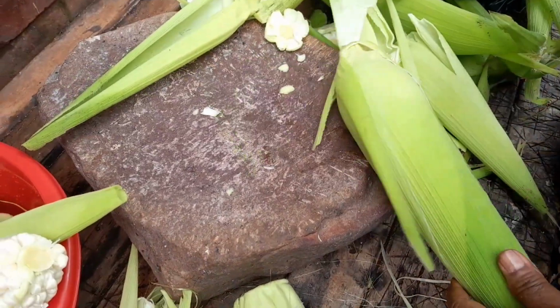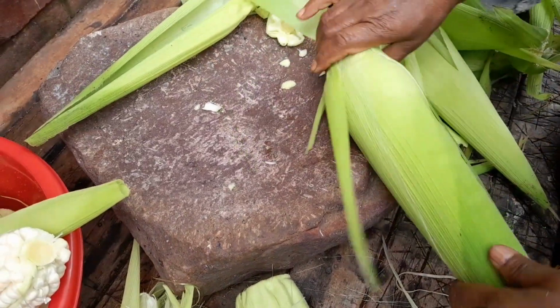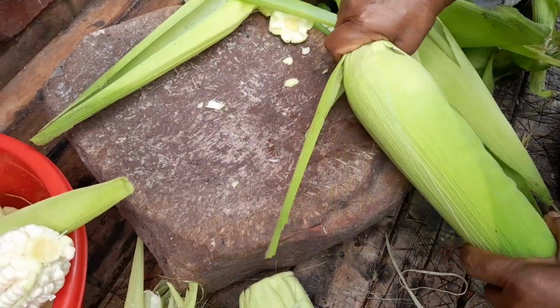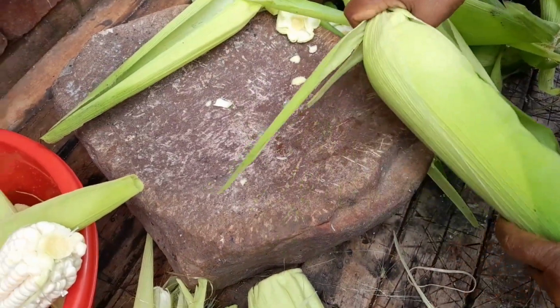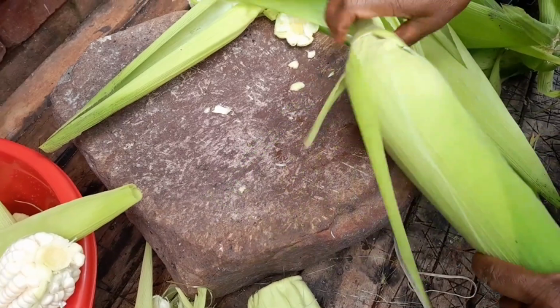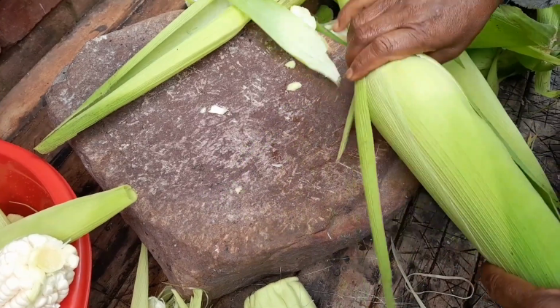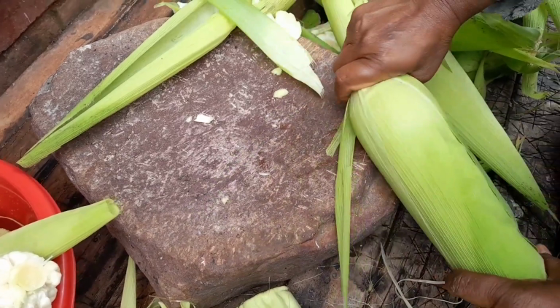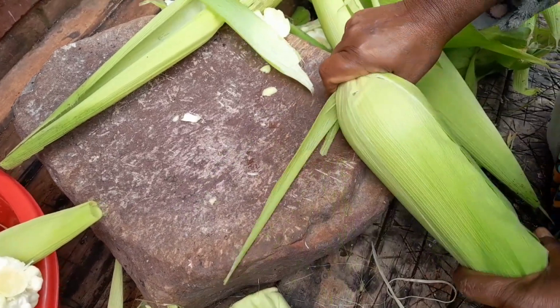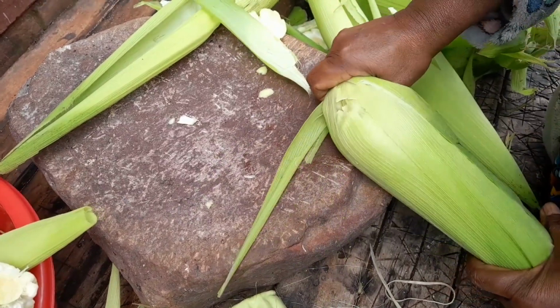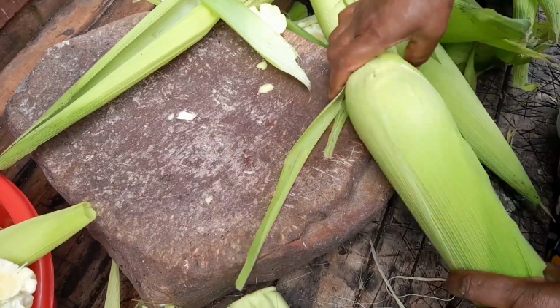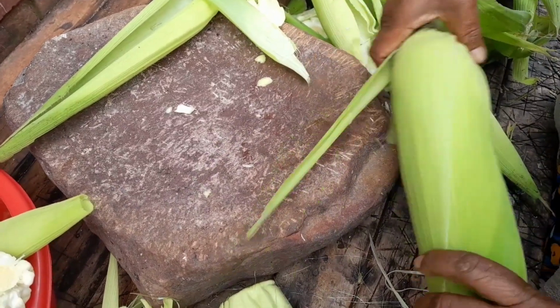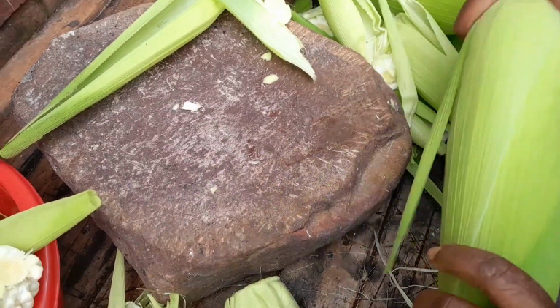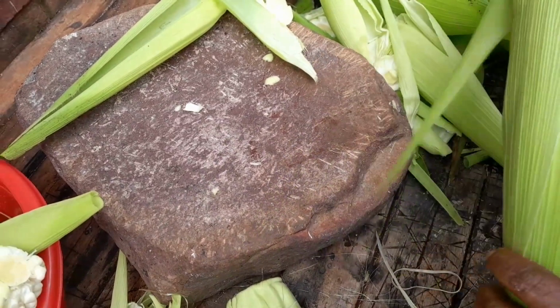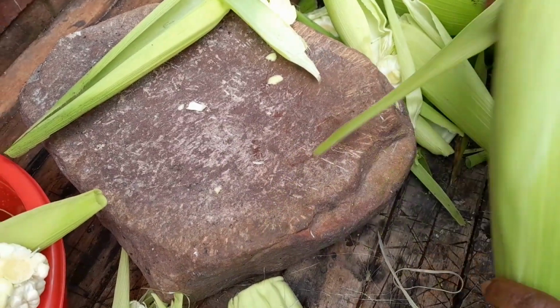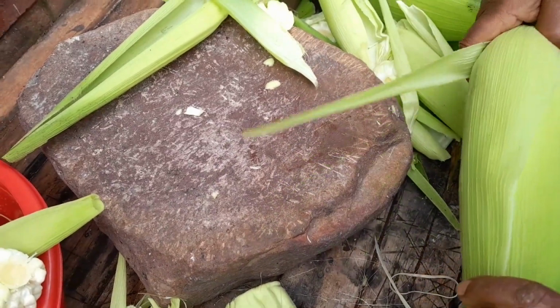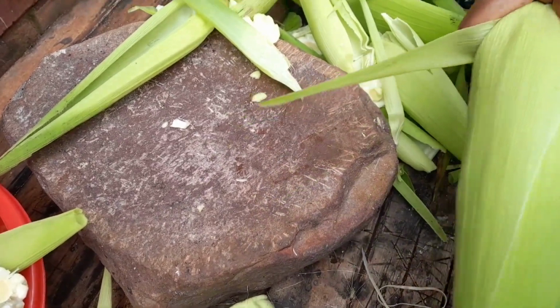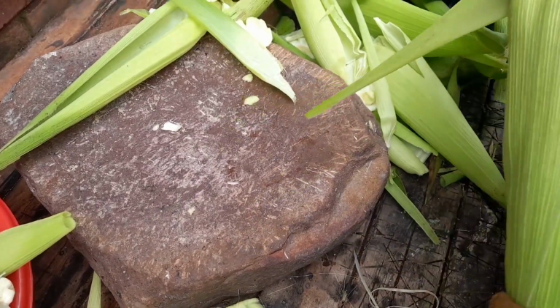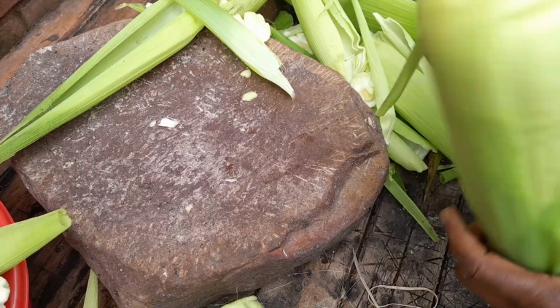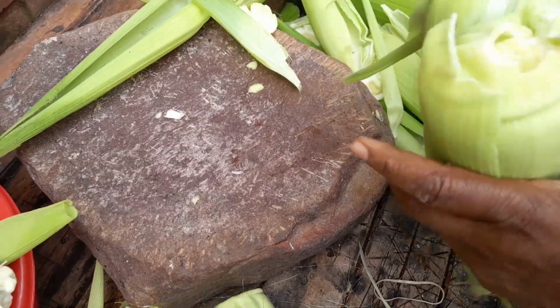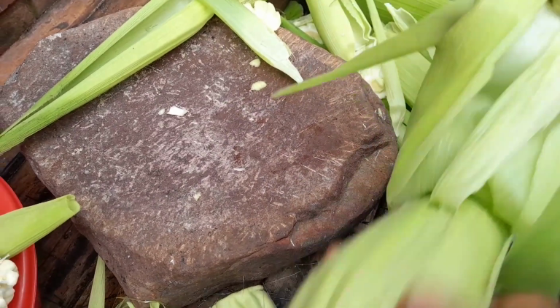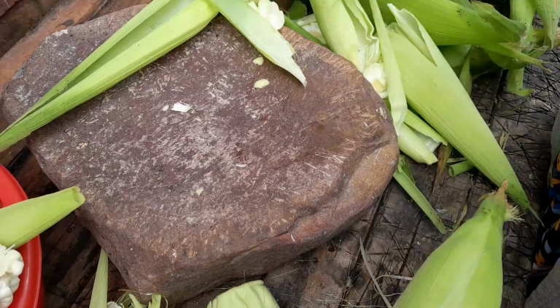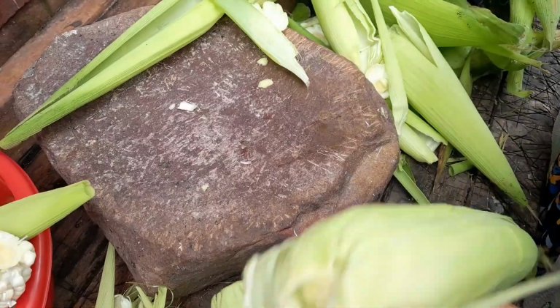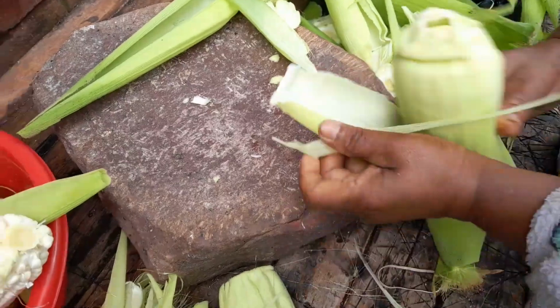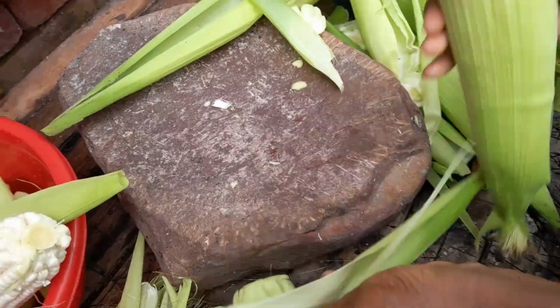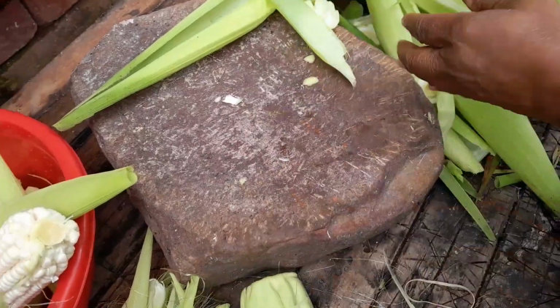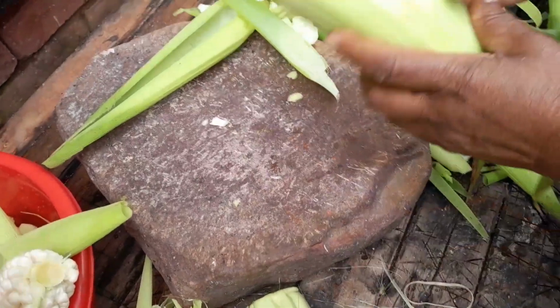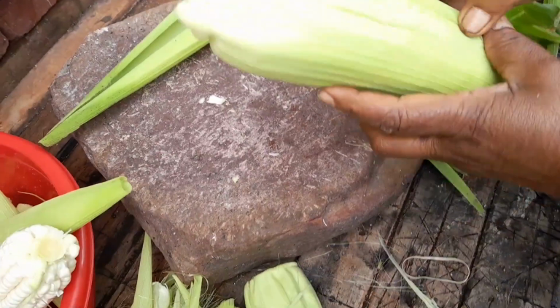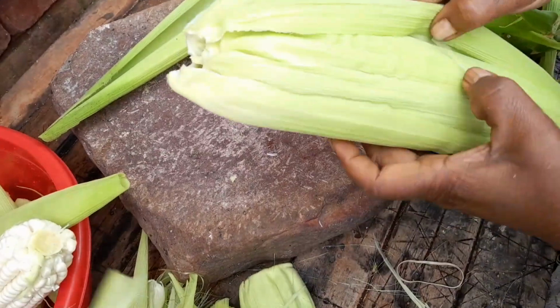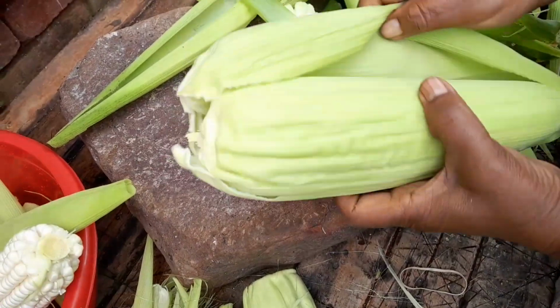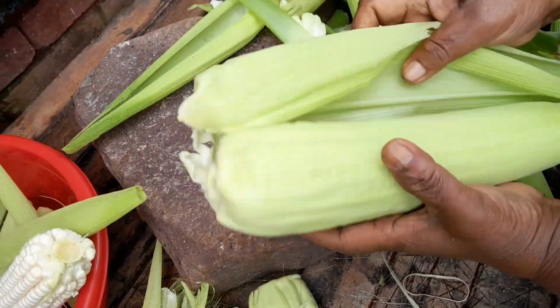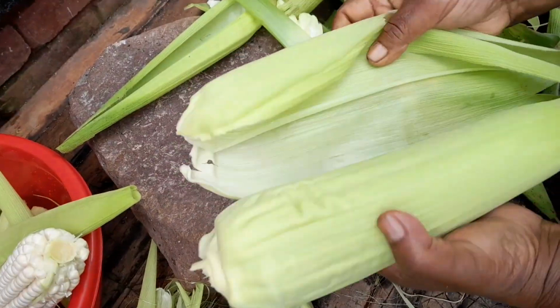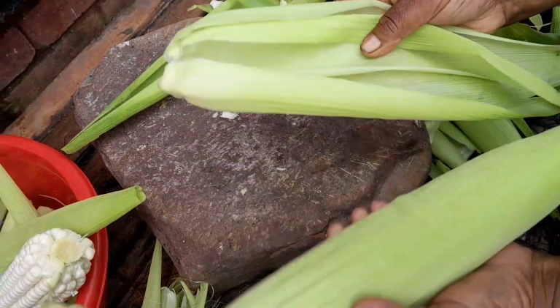I went out to buy these — some people didn't want to sell to me, but I saw something I liked and I bought it. The farmer had just cut them that morning.